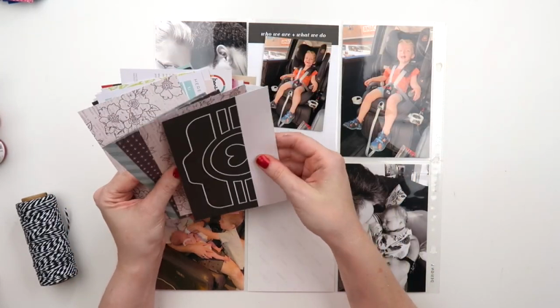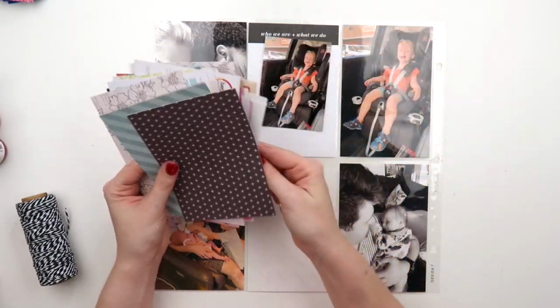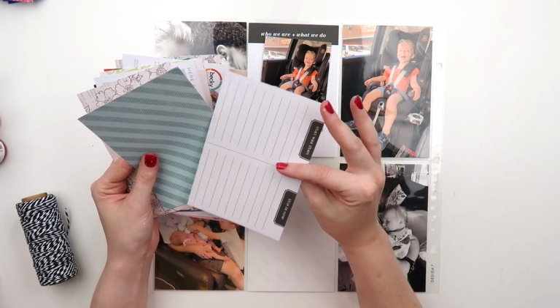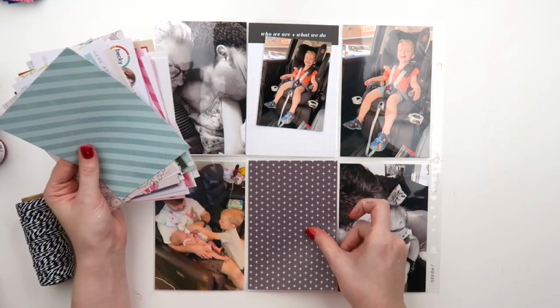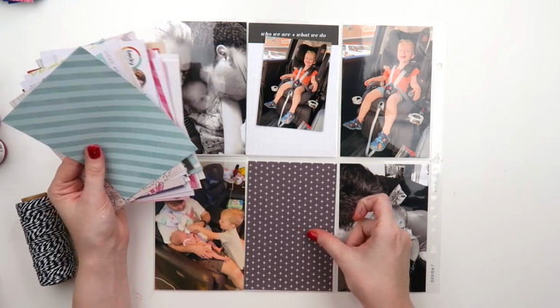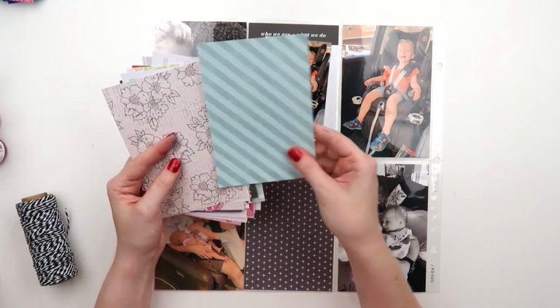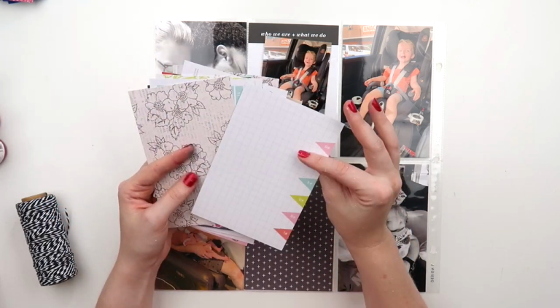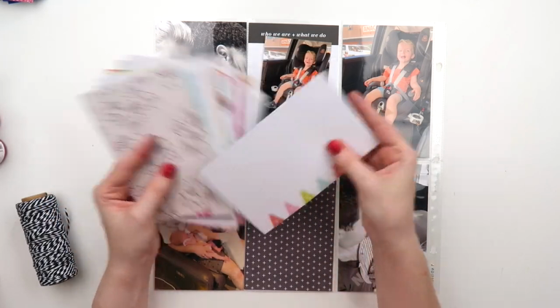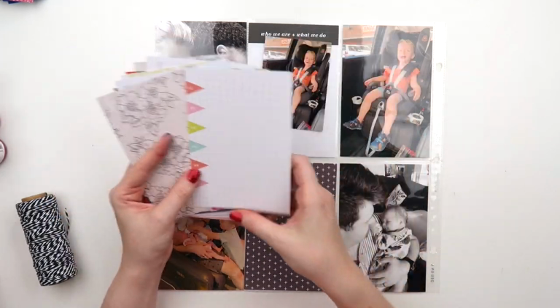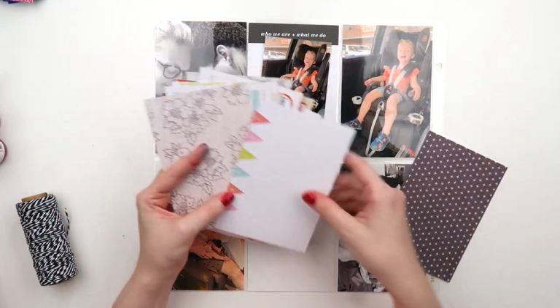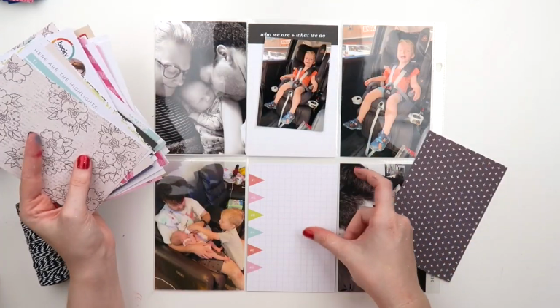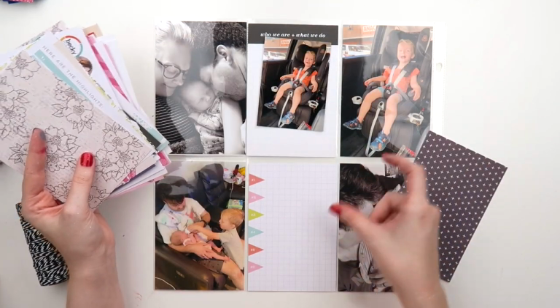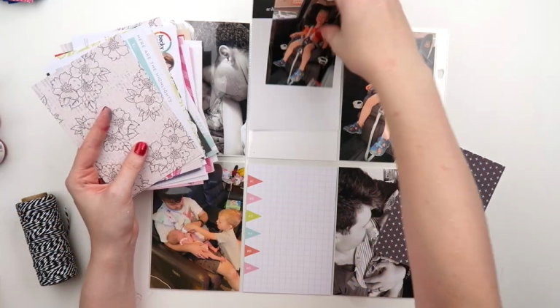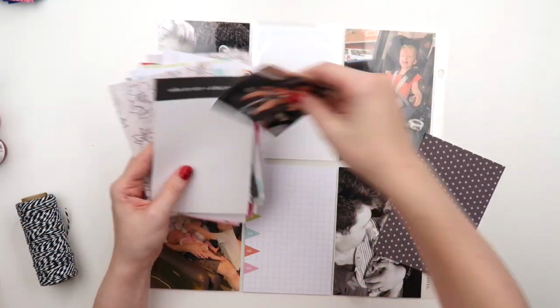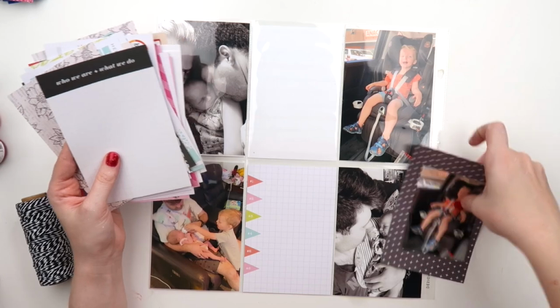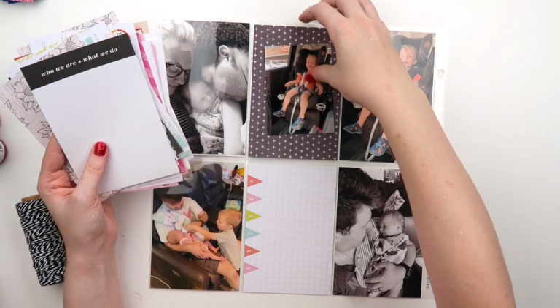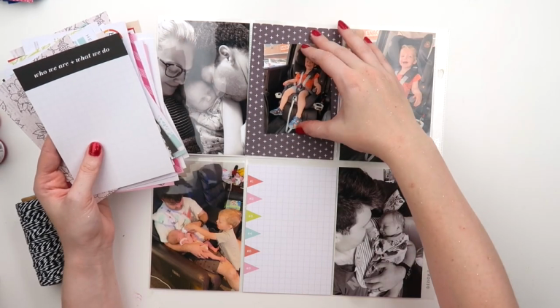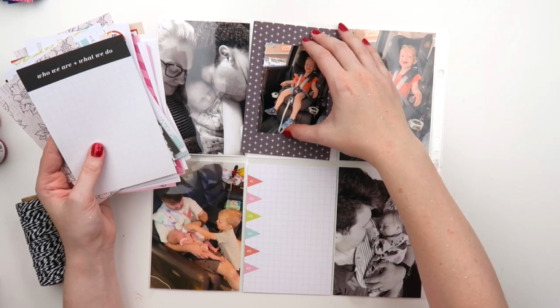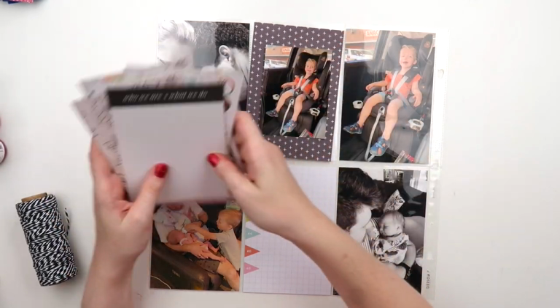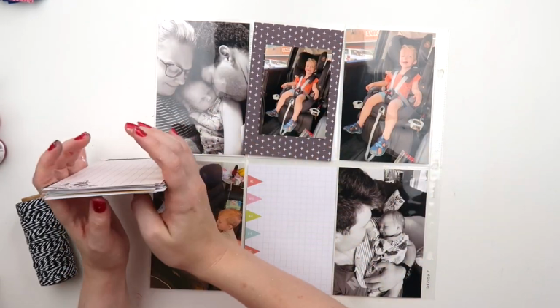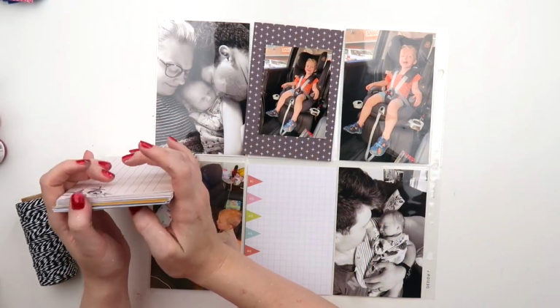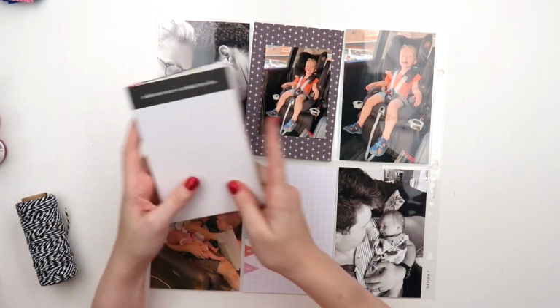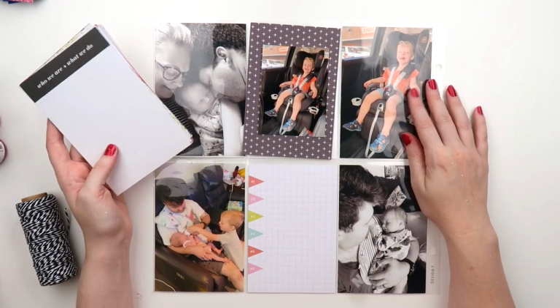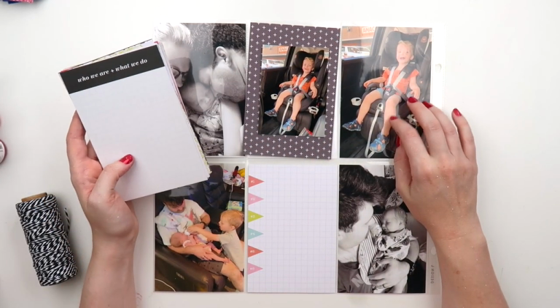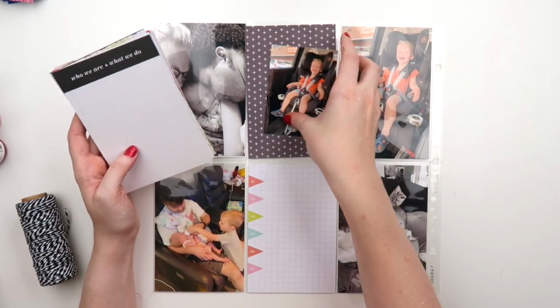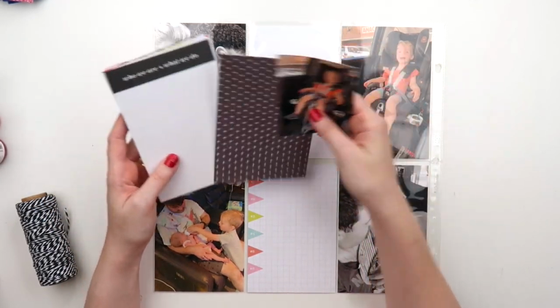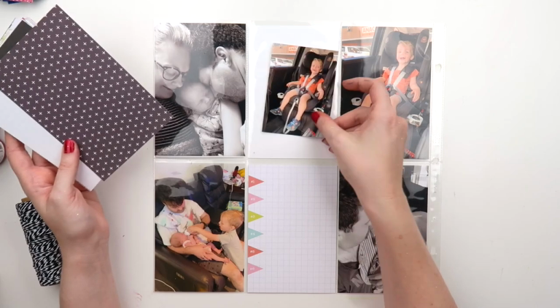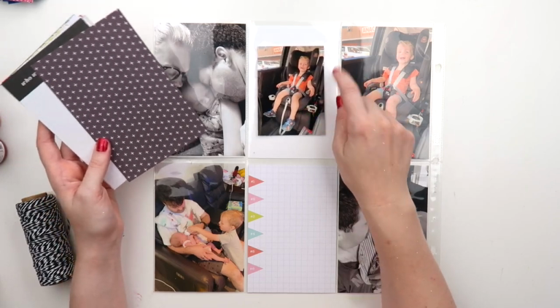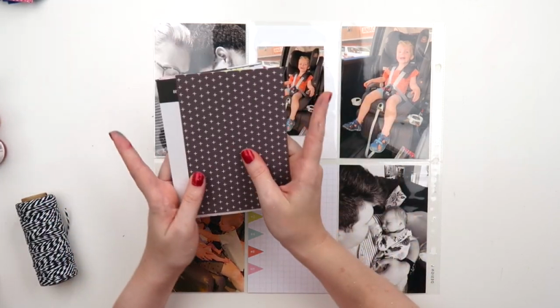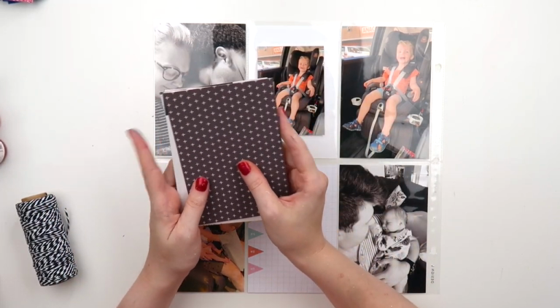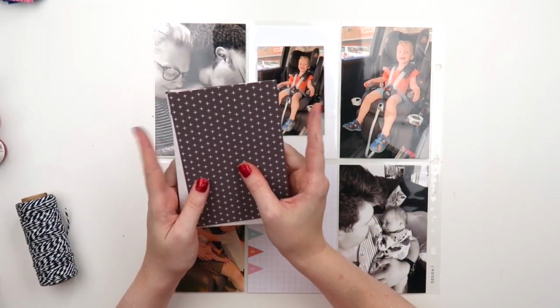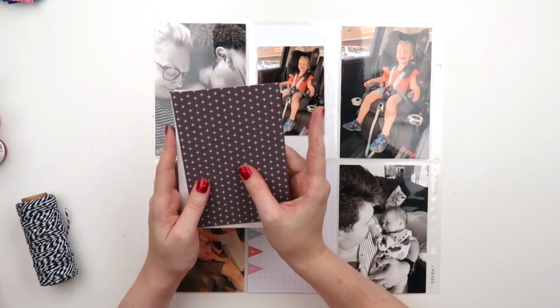This particular week I had quite a few vertical 4x6 photos that I really loved, that I didn't want to print just as 3x4s. I wanted to make them a bit bigger, so I thought I would give this a go.